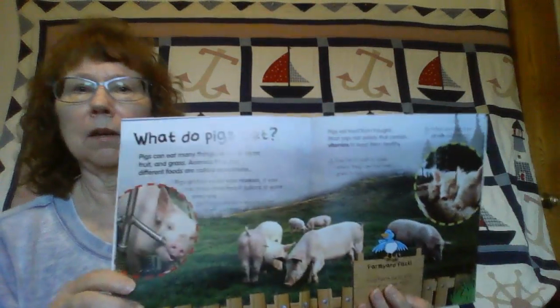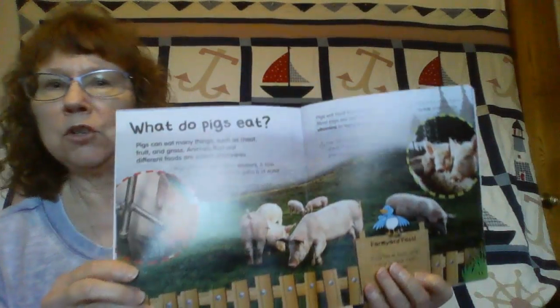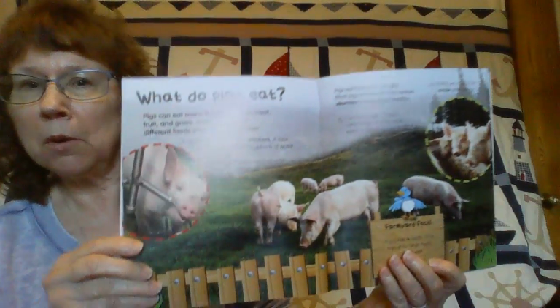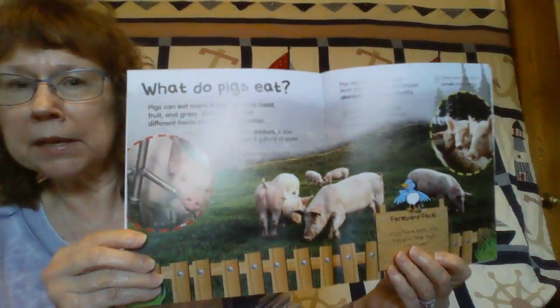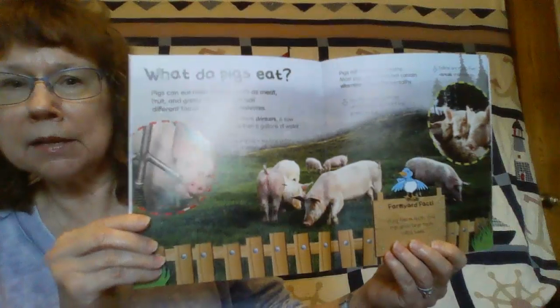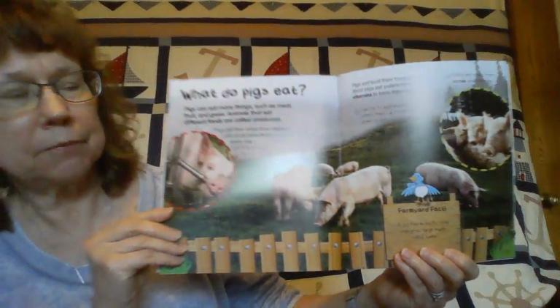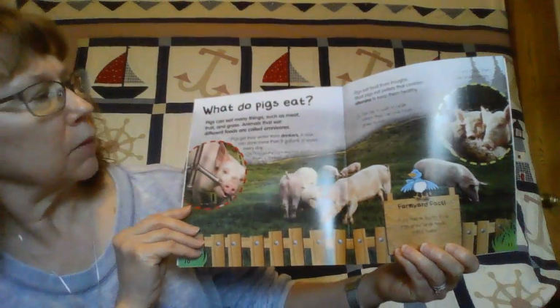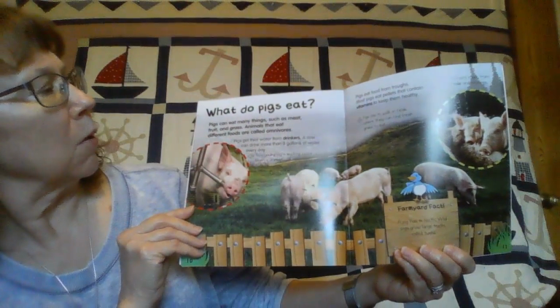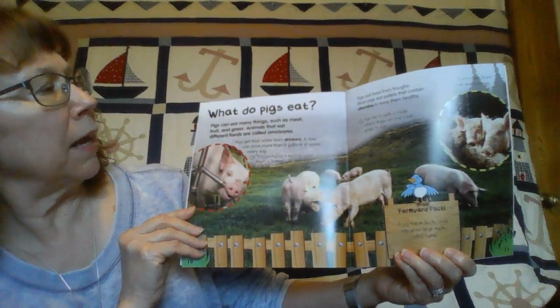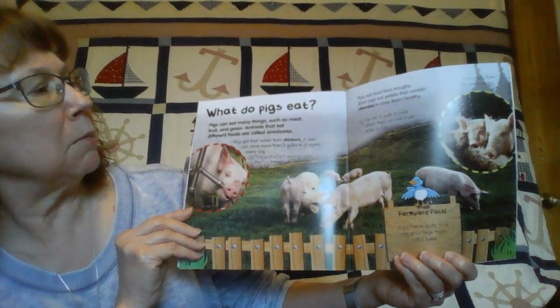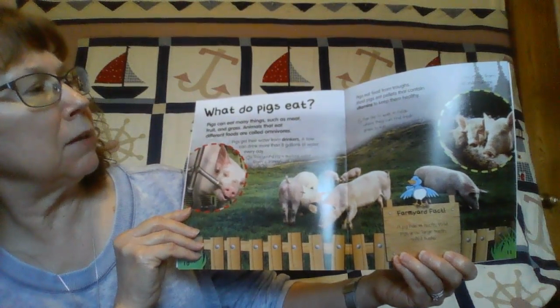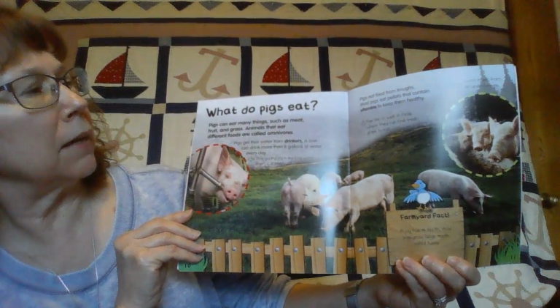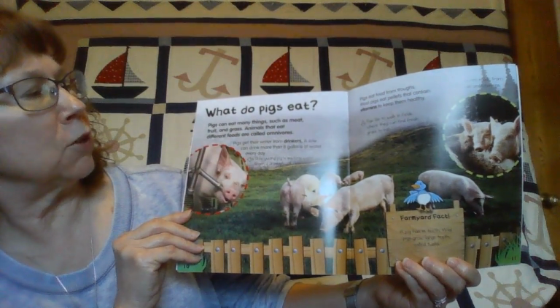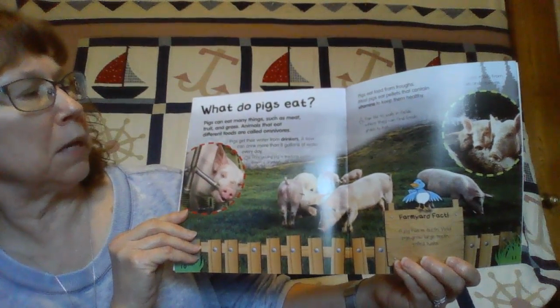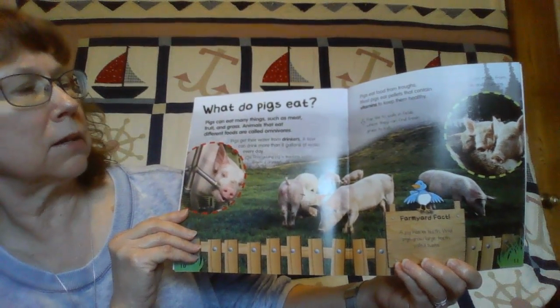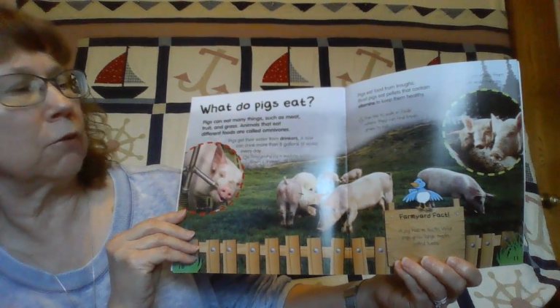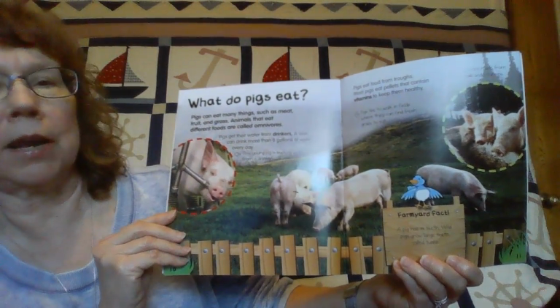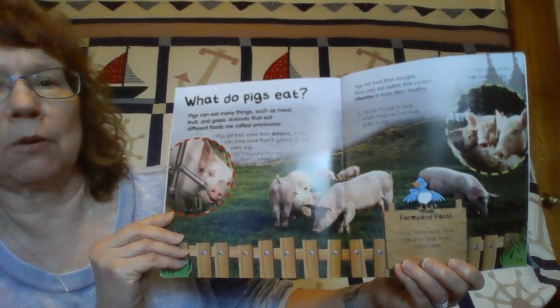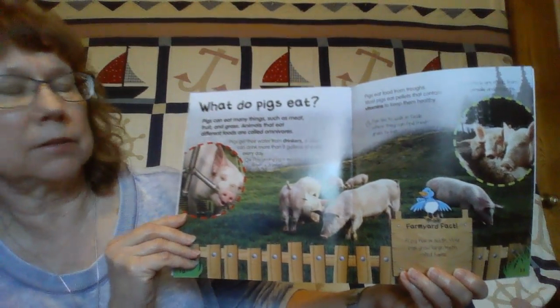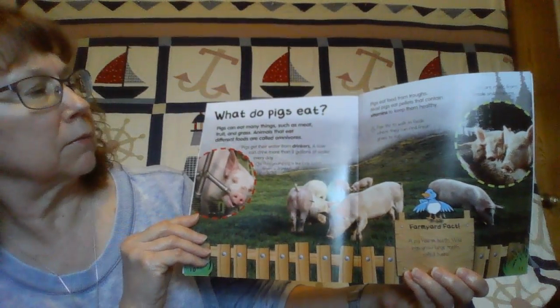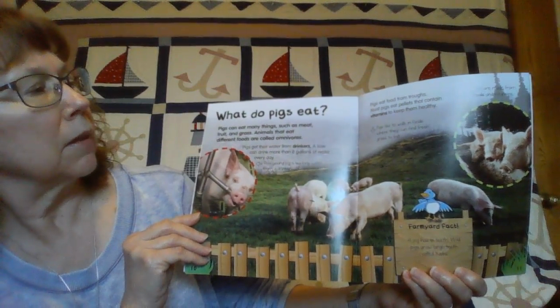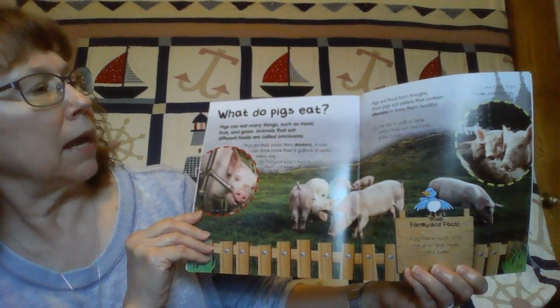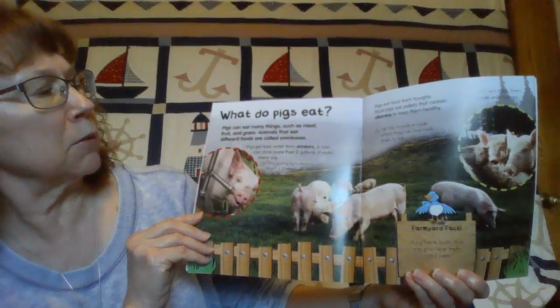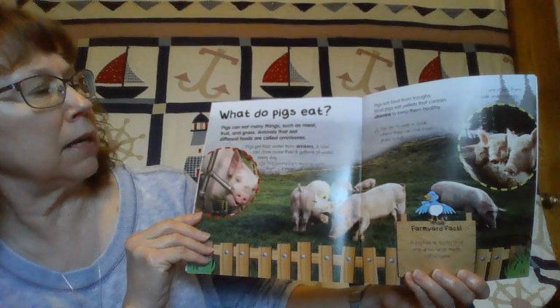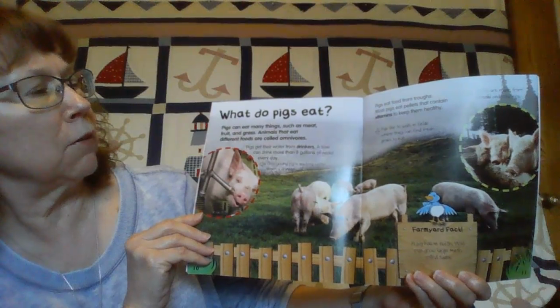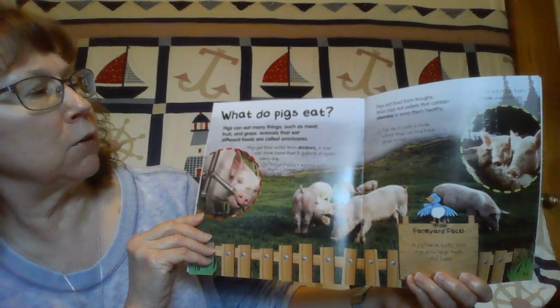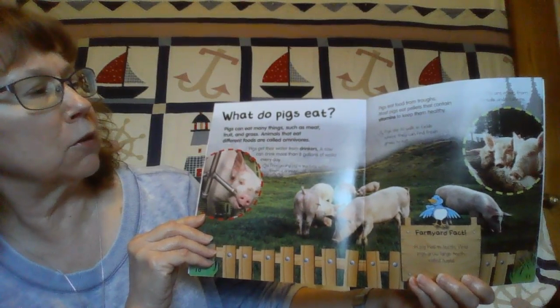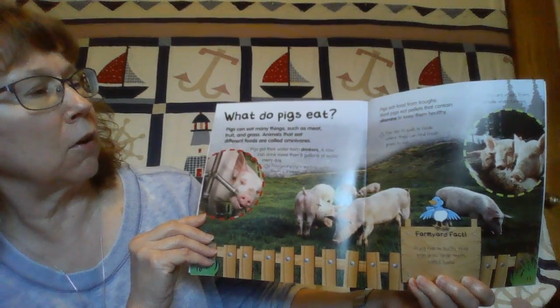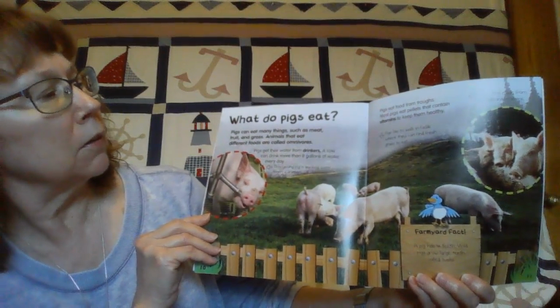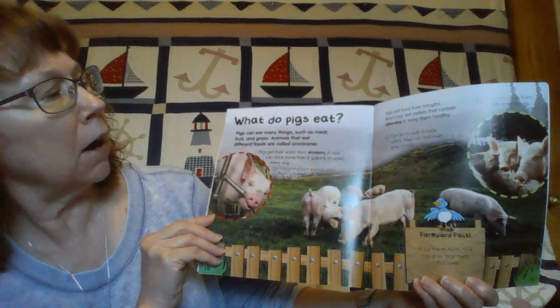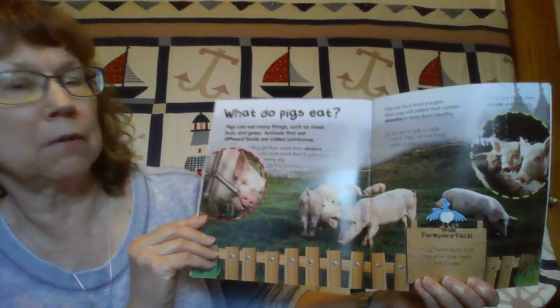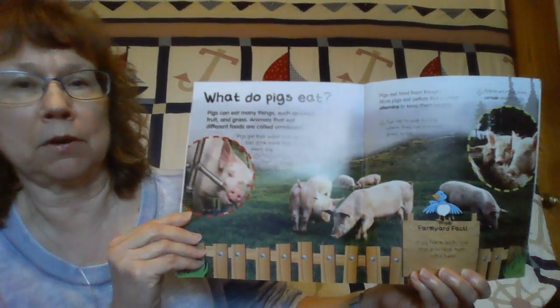Do you know what pigs eat? Well, they eat many things such as meat, fruit, and grass. Animals that eat different foods are called omnivores.